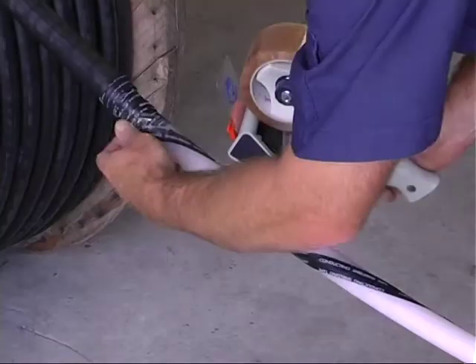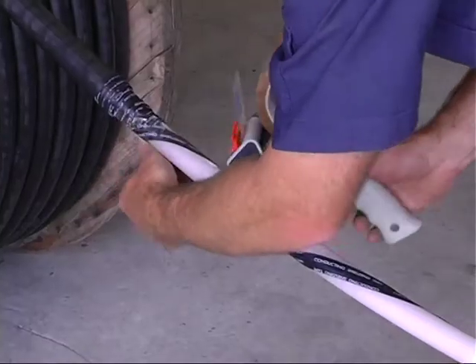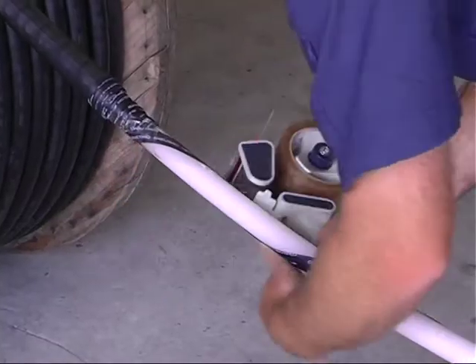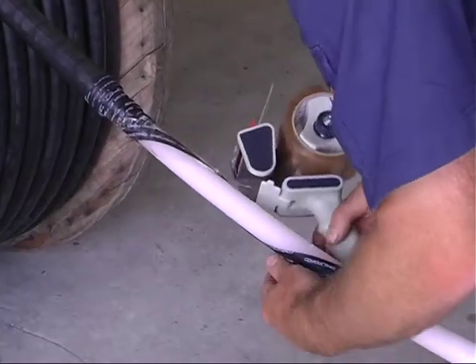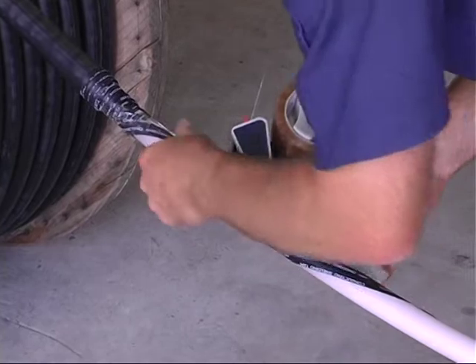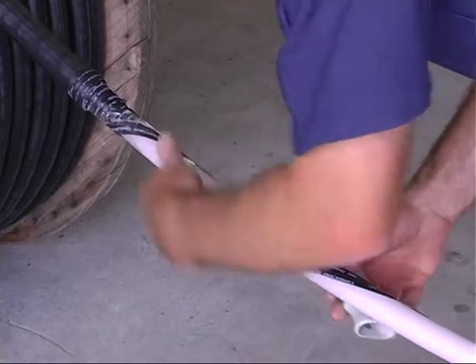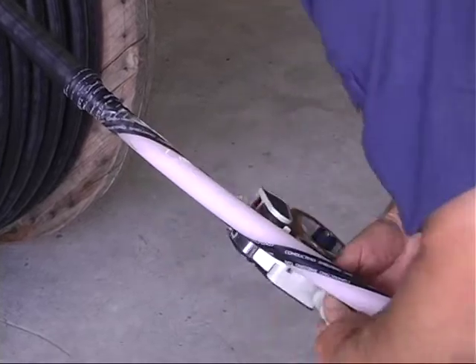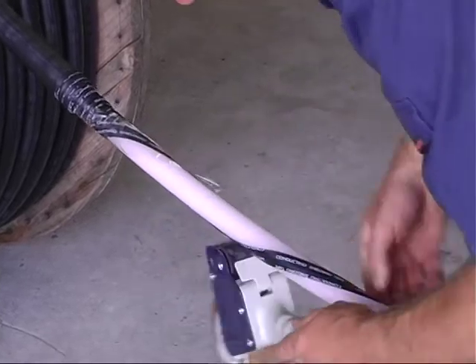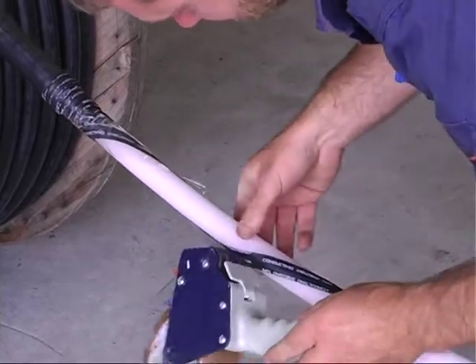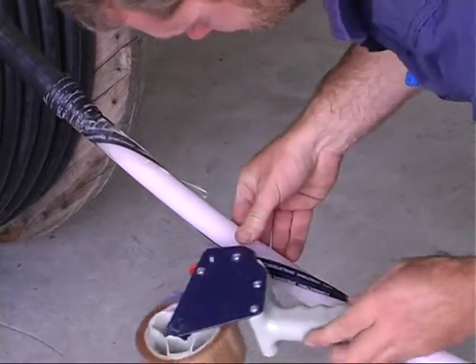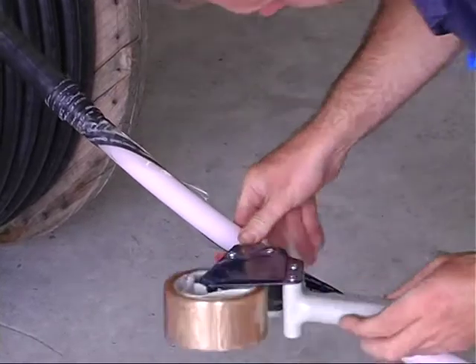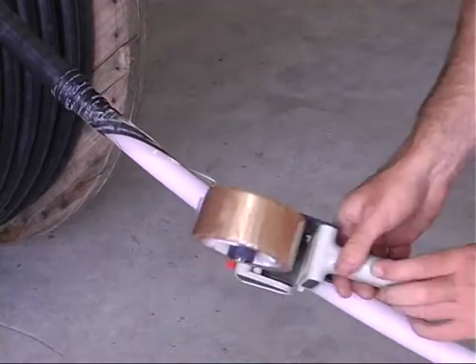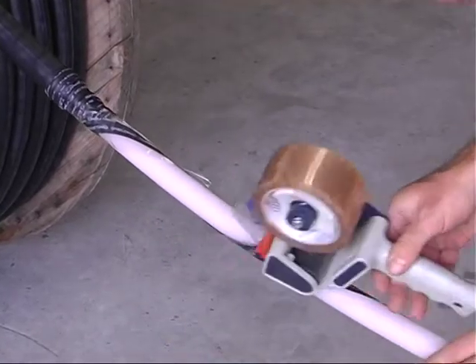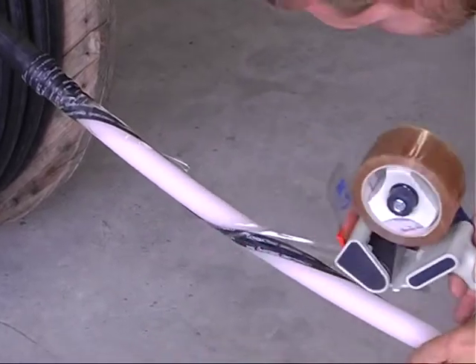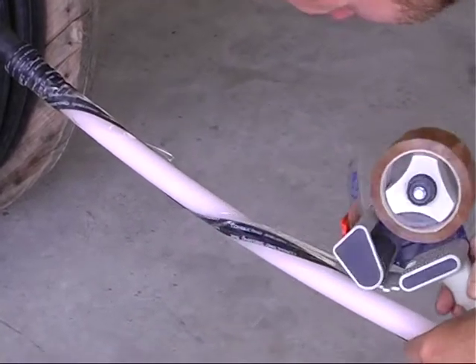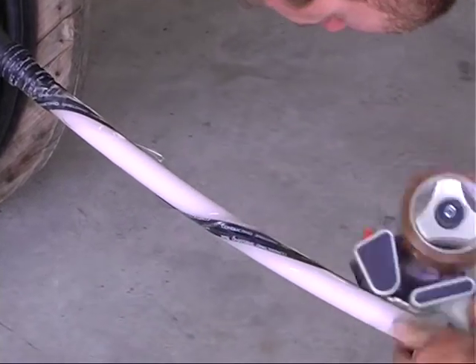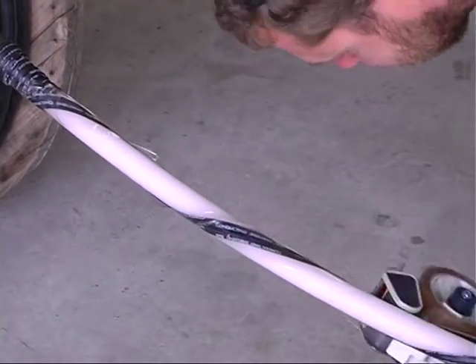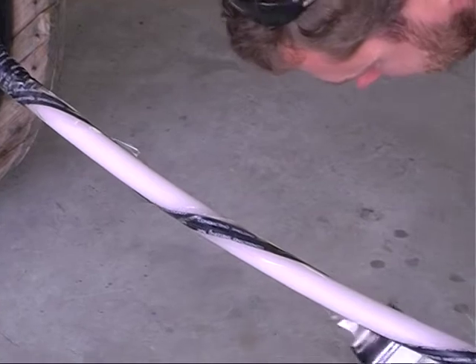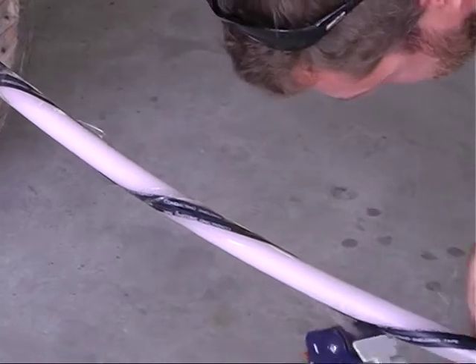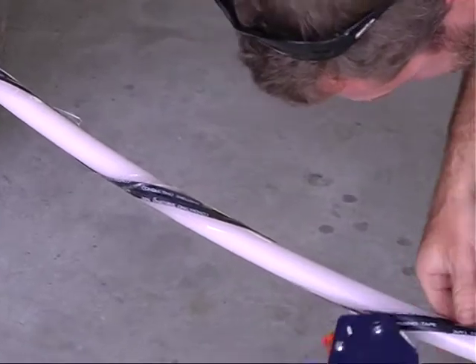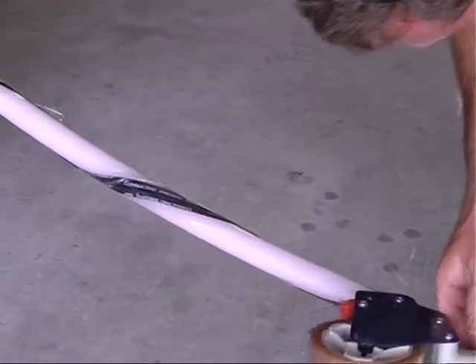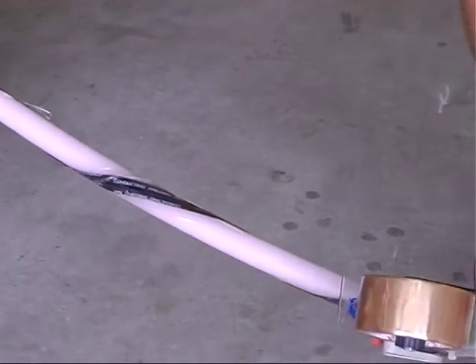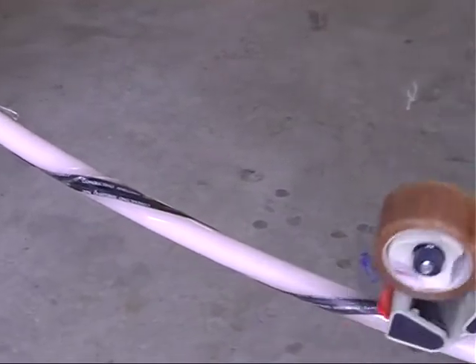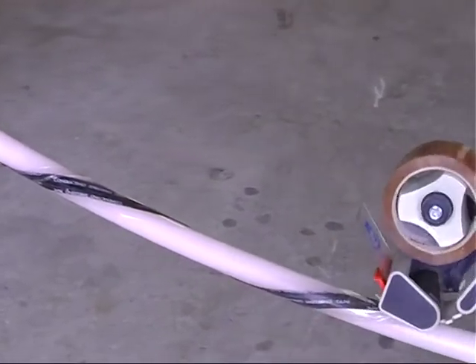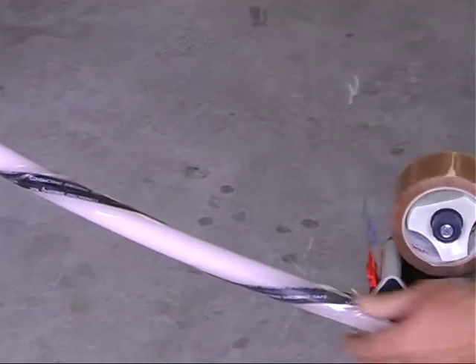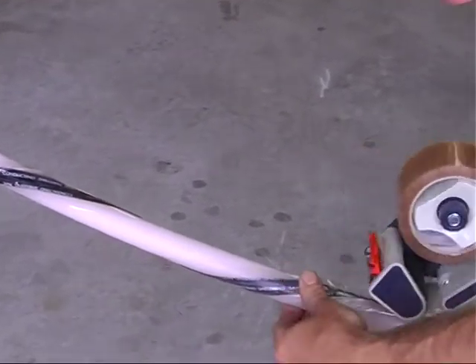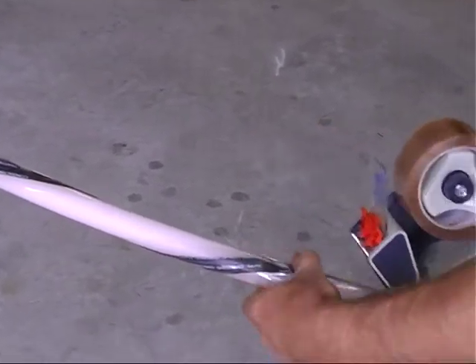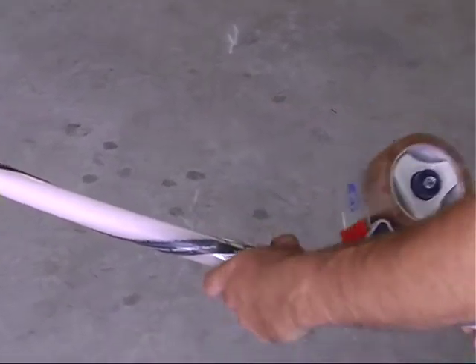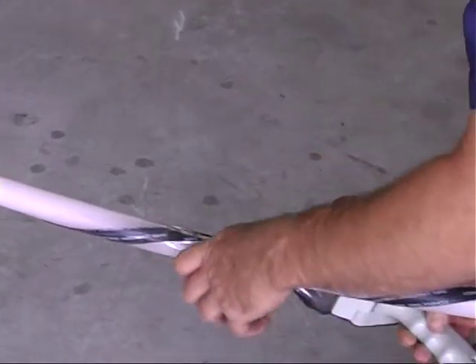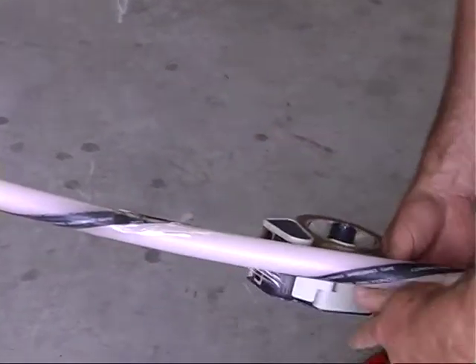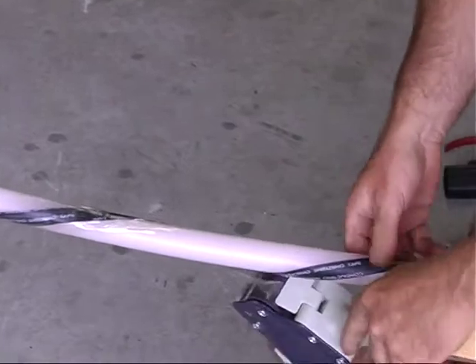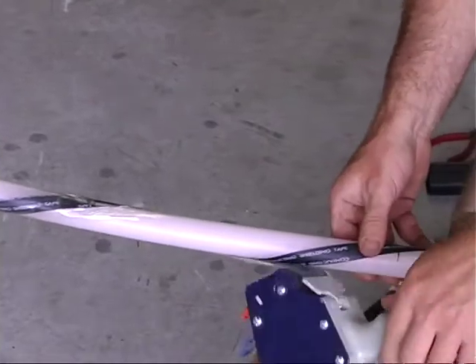Use the supplied insulation tape or packing tape to cover the coarse spiral section of semiconductive tape. This ensures it stays in place during the heat shrink application.